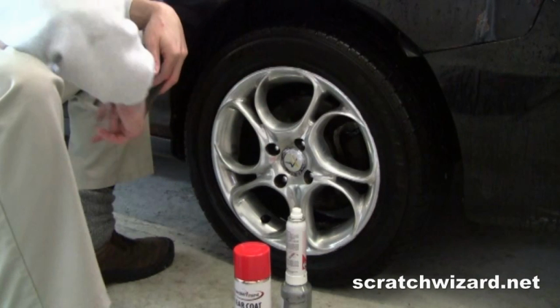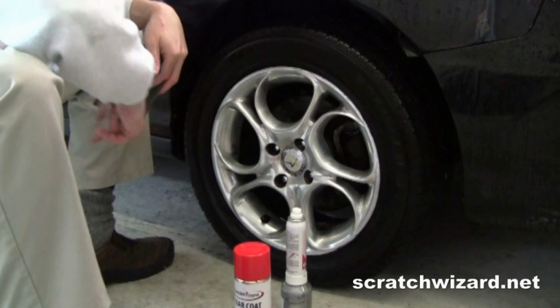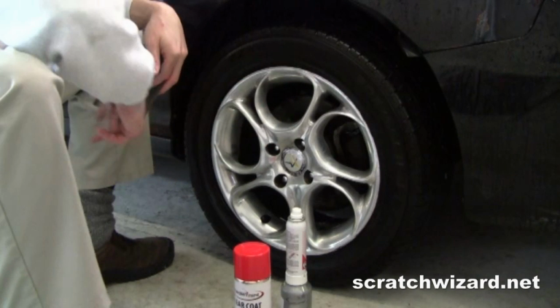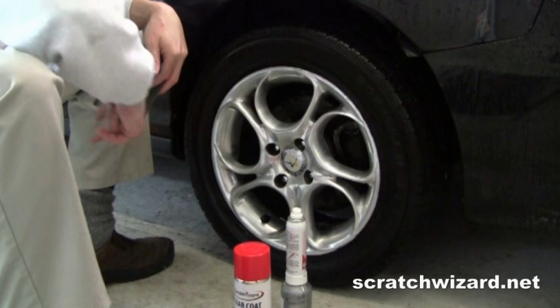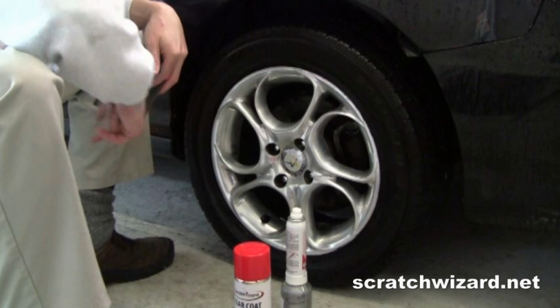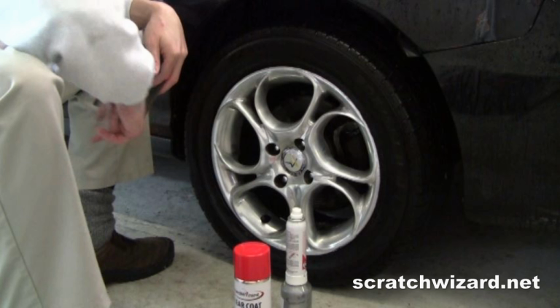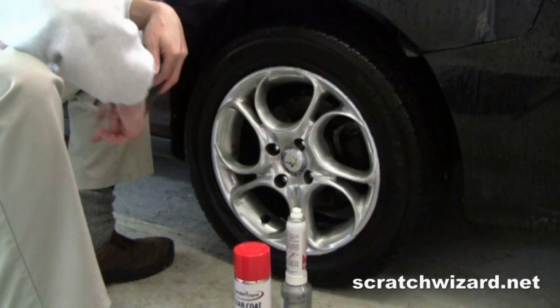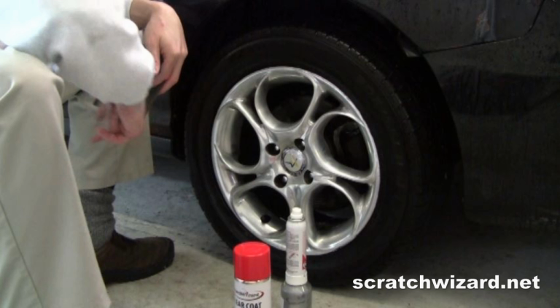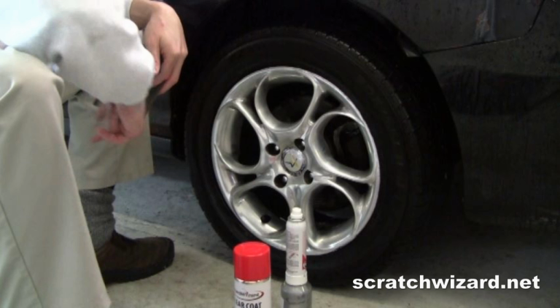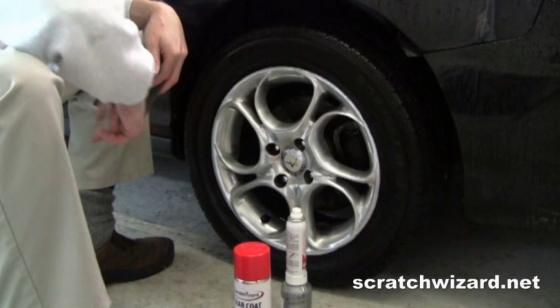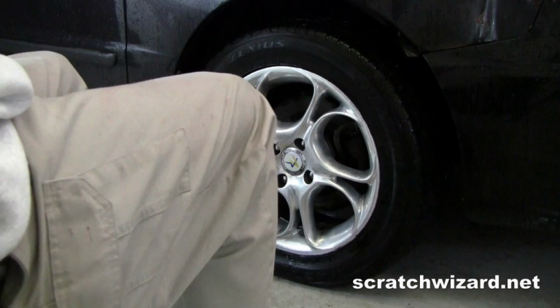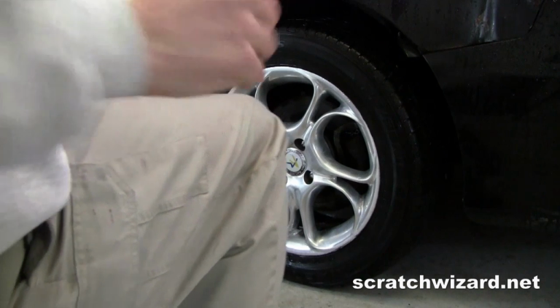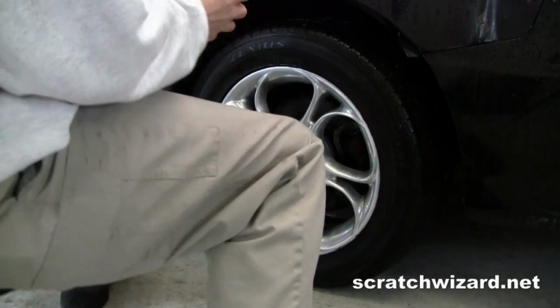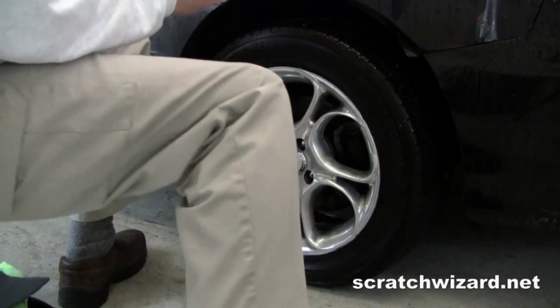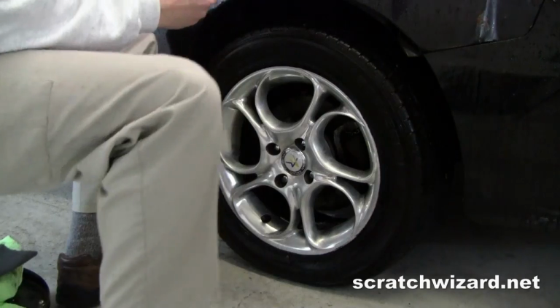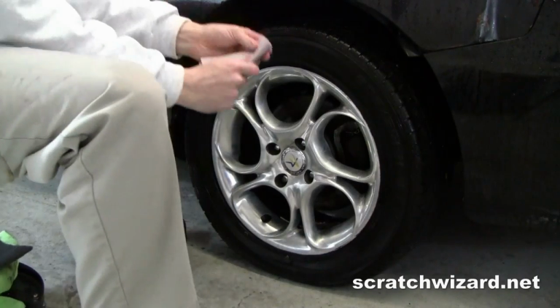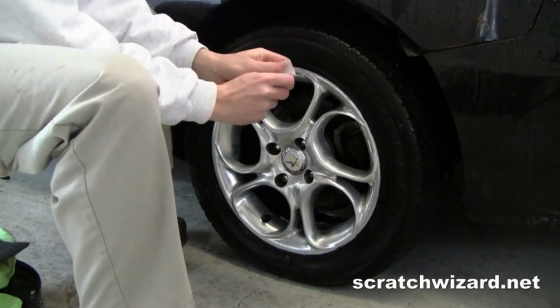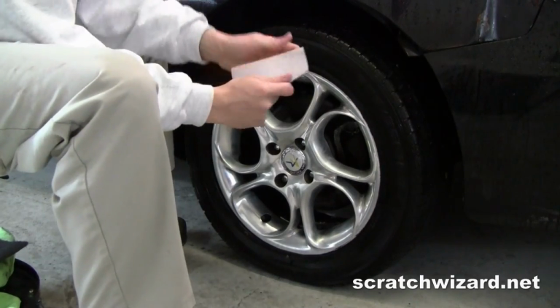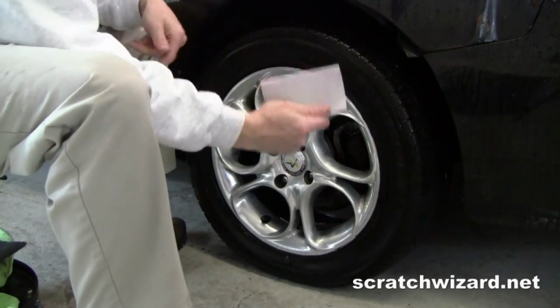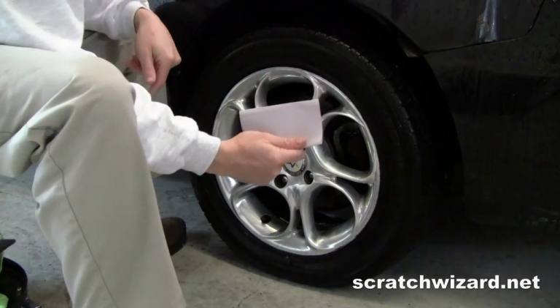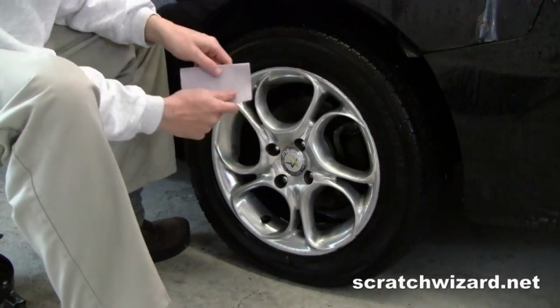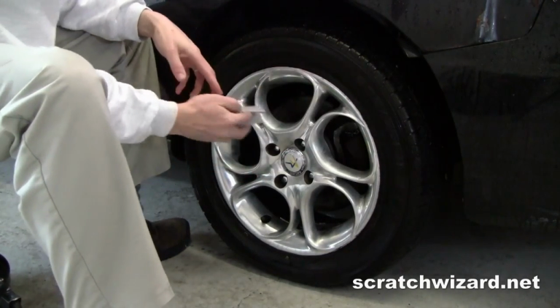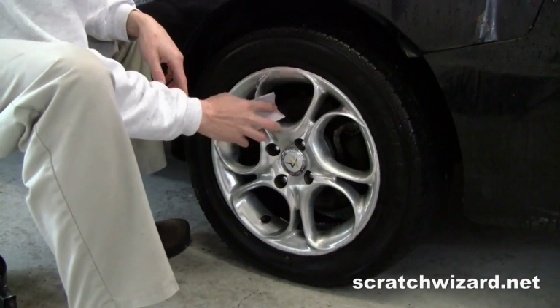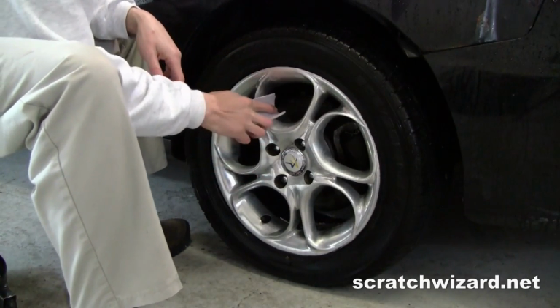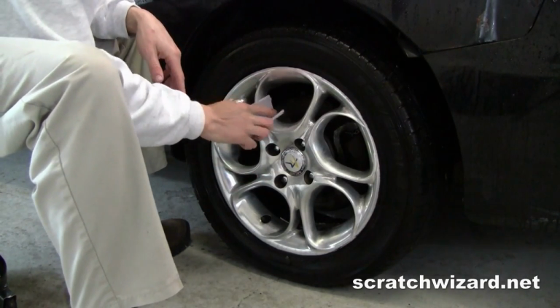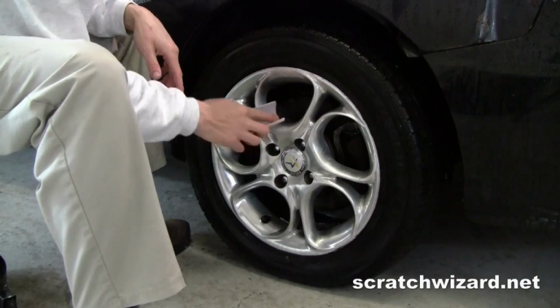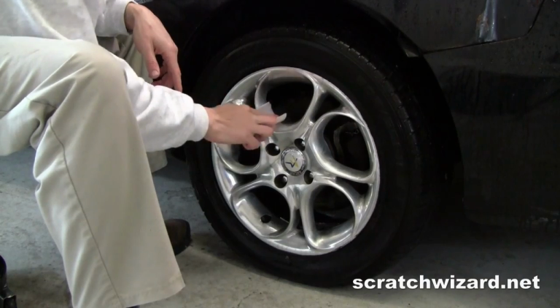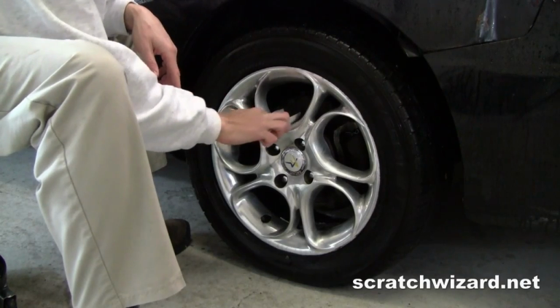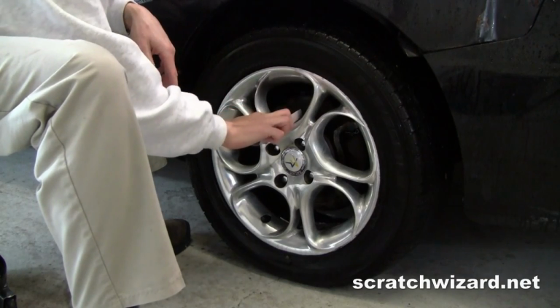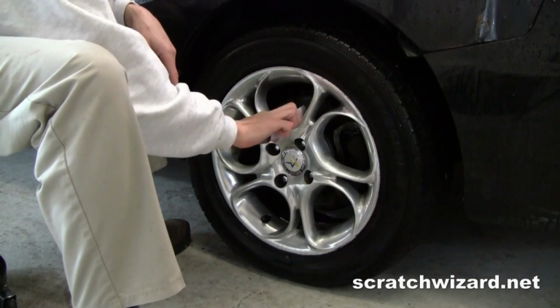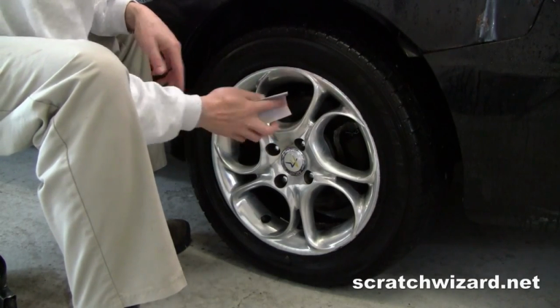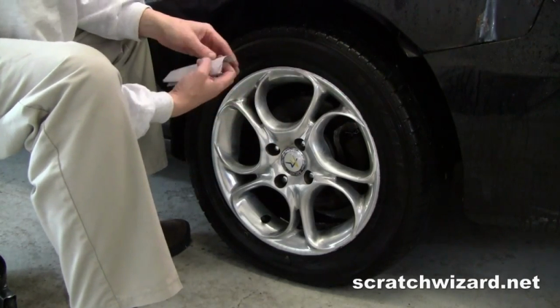If your wheels have any deep scratches, sand them out first with 80 grit sandpaper. Use the 220 grit sandpaper with firm pressure and make sure to get deep in the spokes.